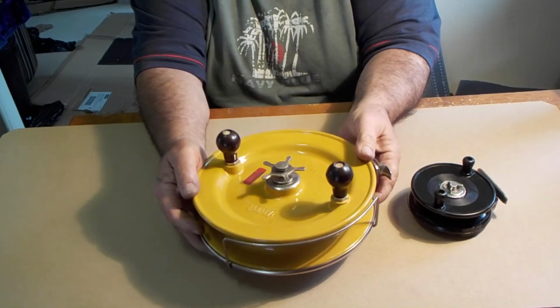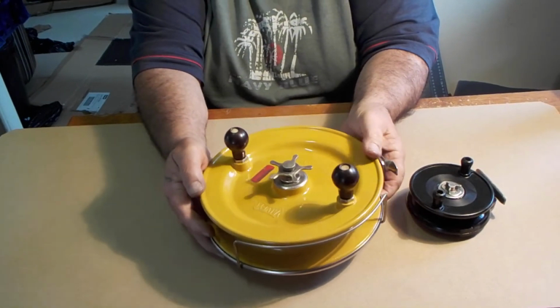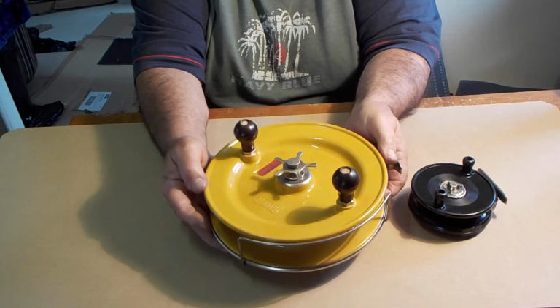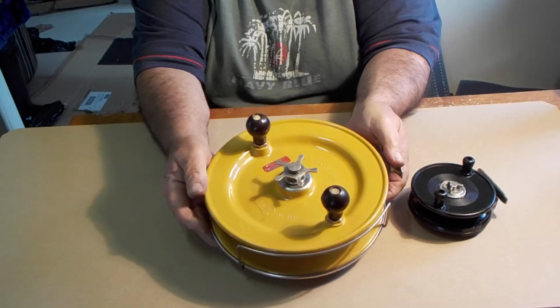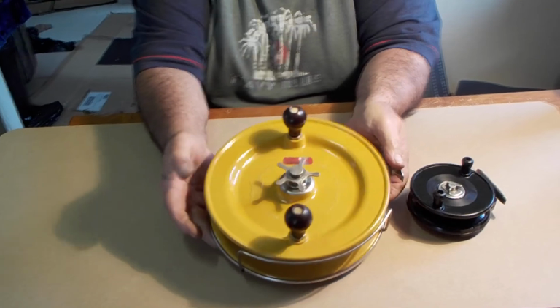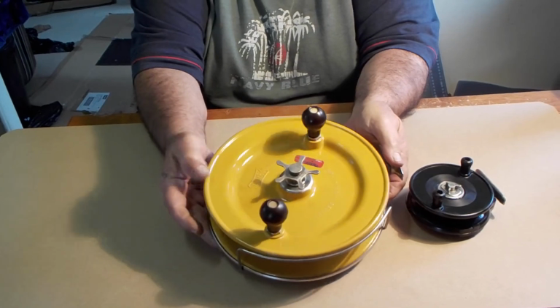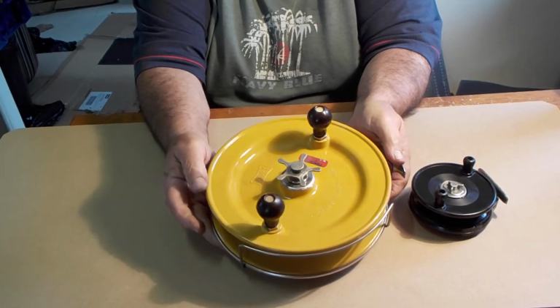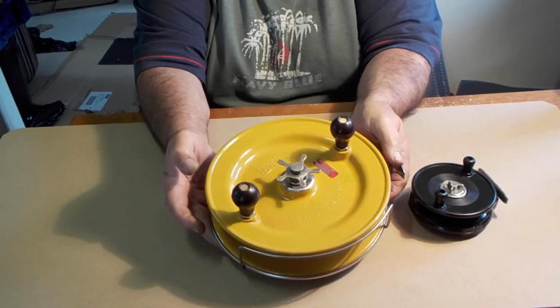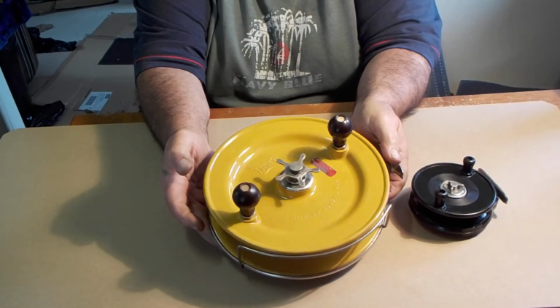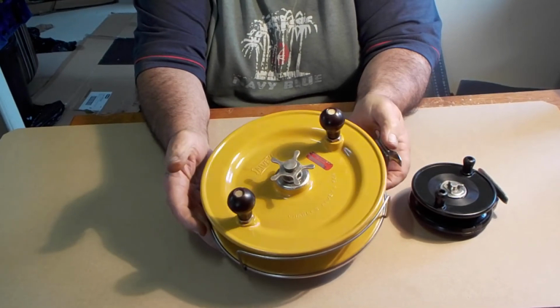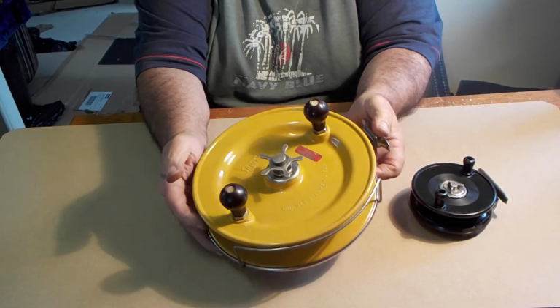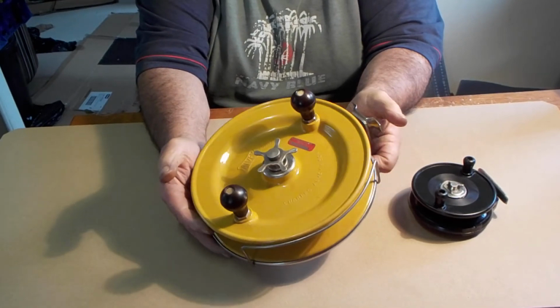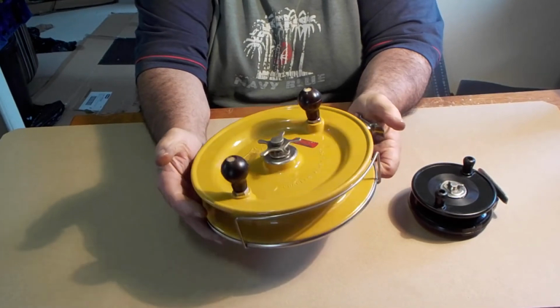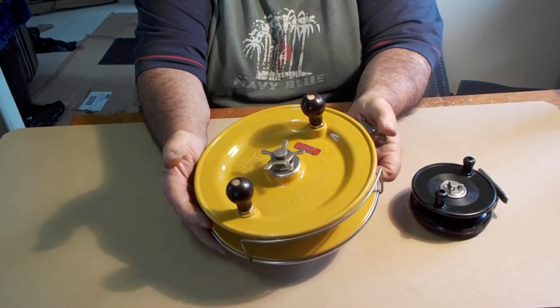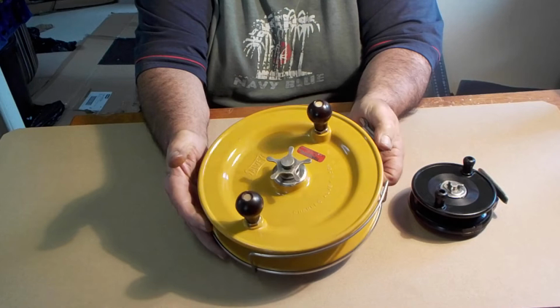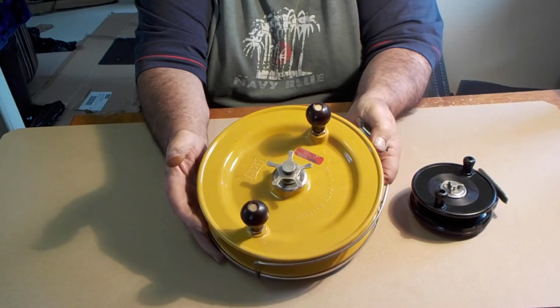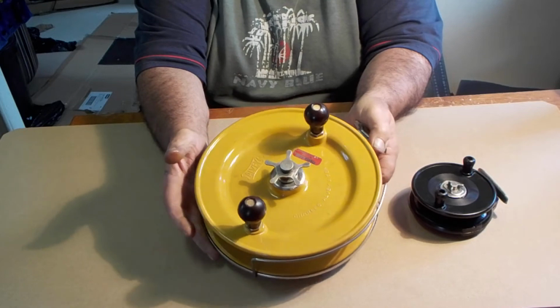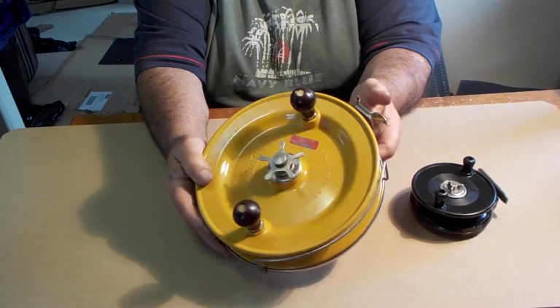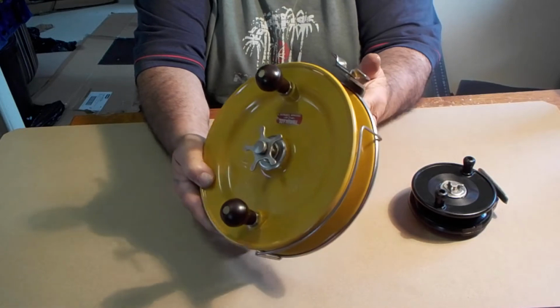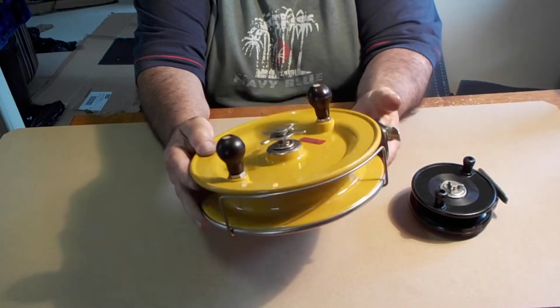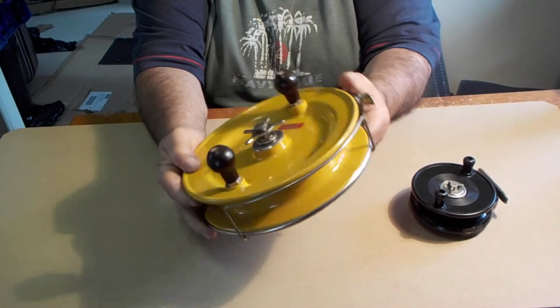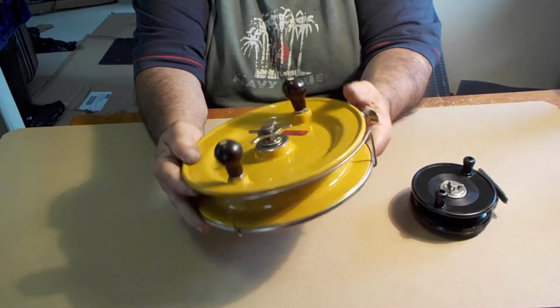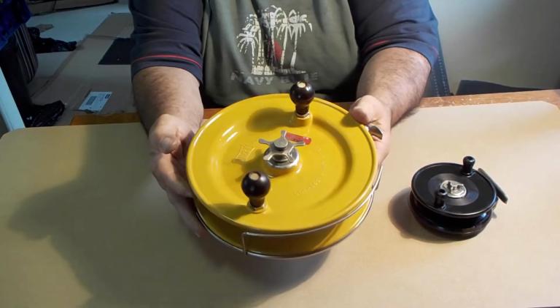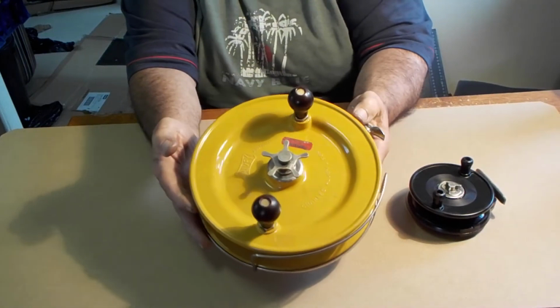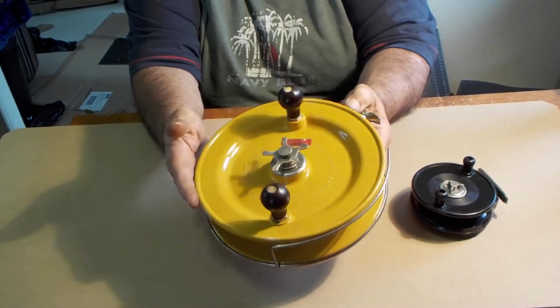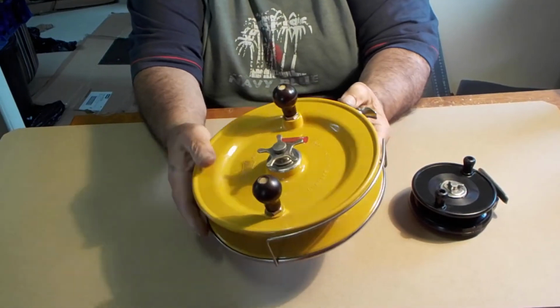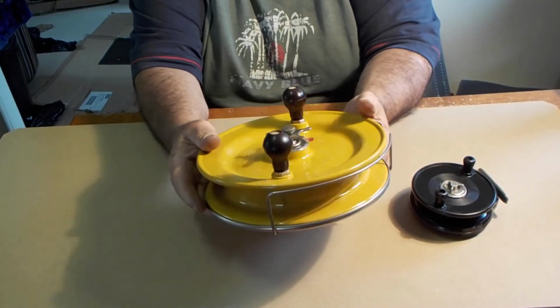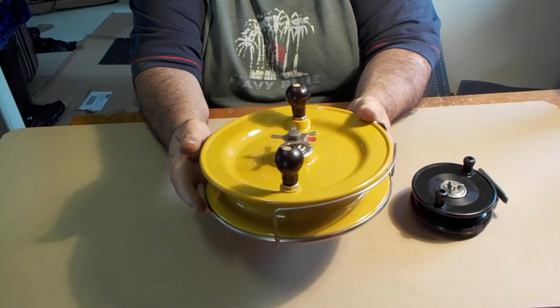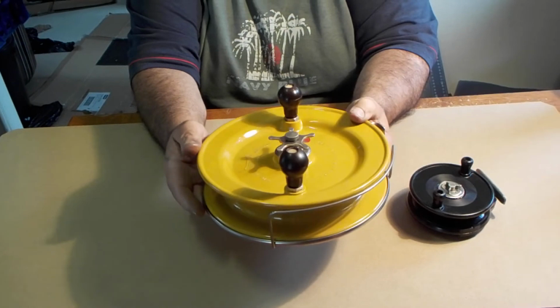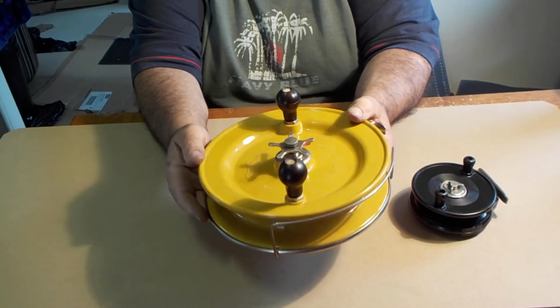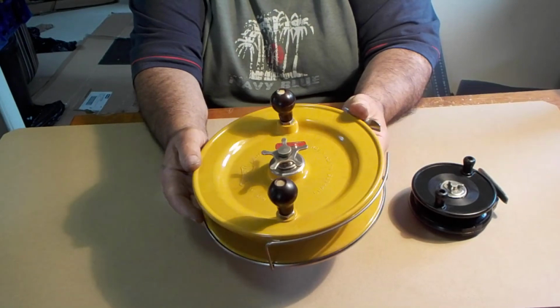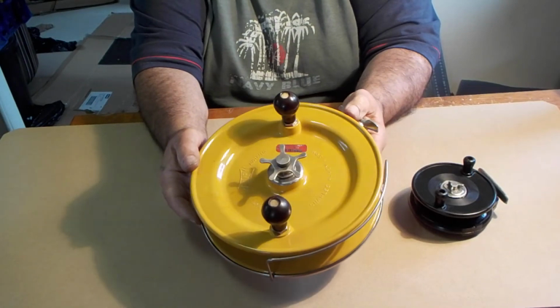When I get a chance I'll upload that on eBay and have a look at some prices, see what I can put on it. It's not bad, it's not bad — hasn't been bashed around as much as others.